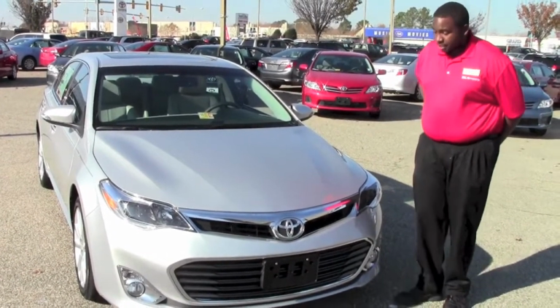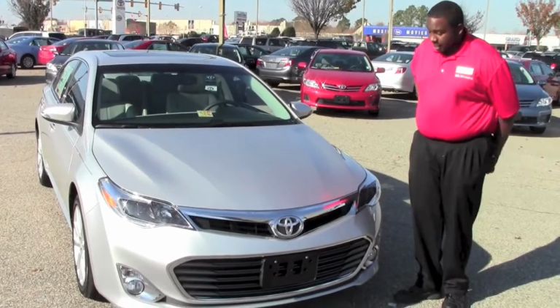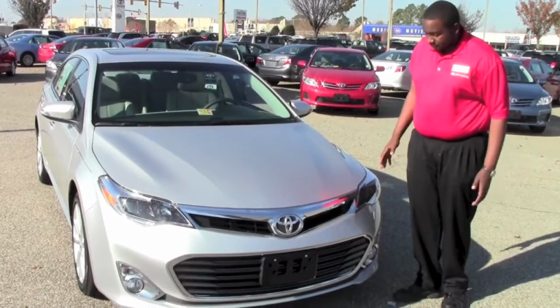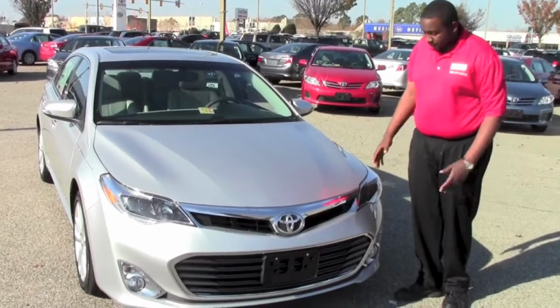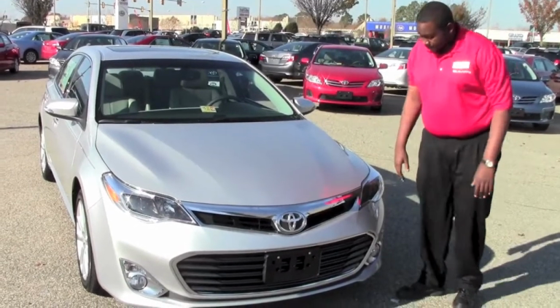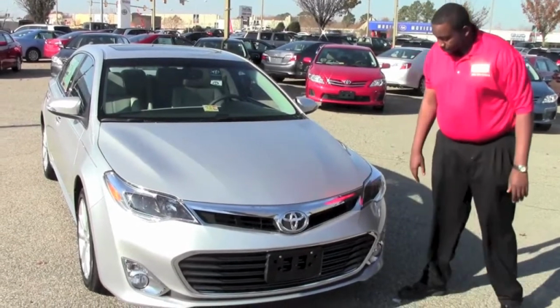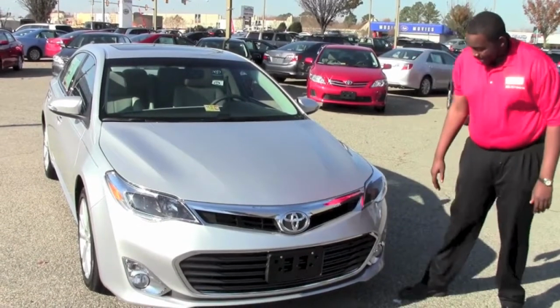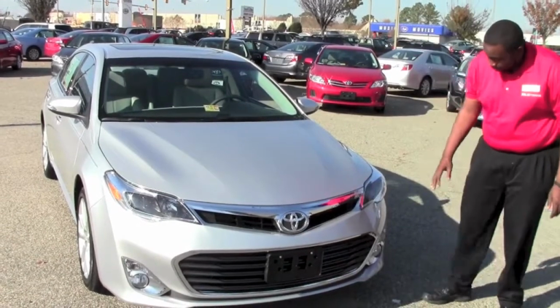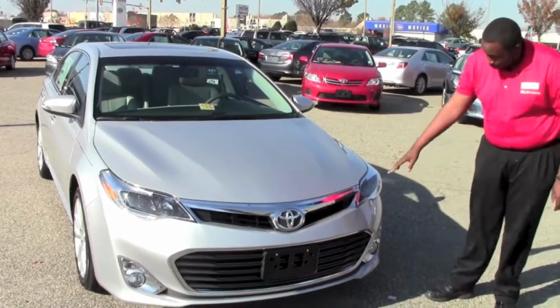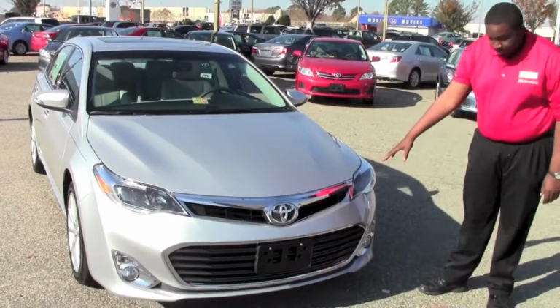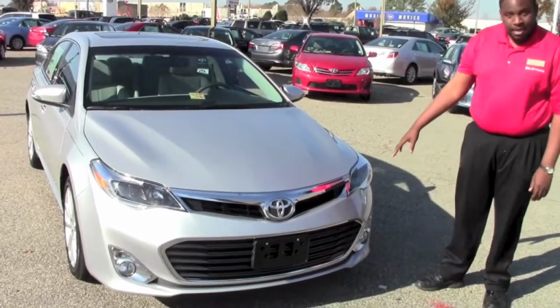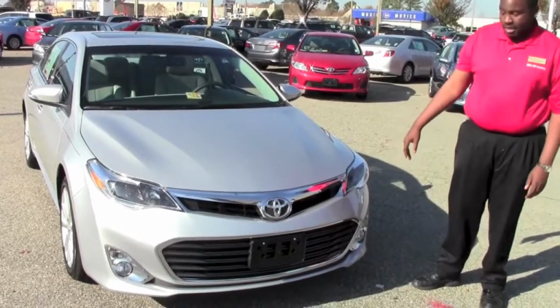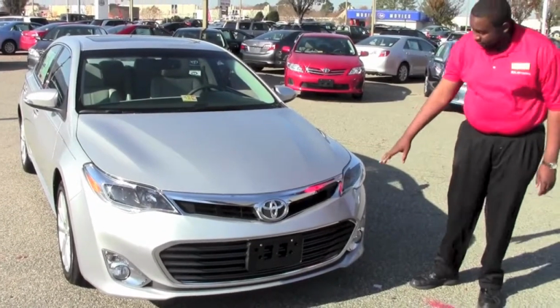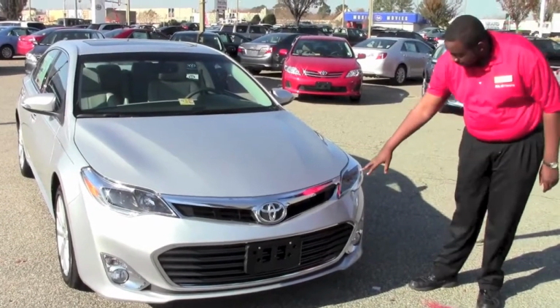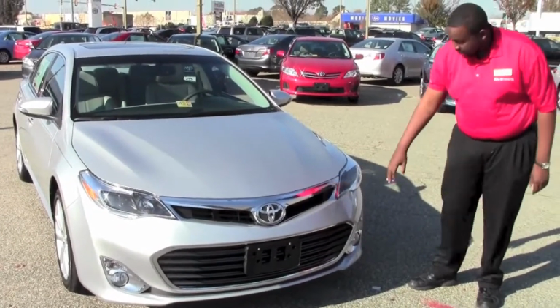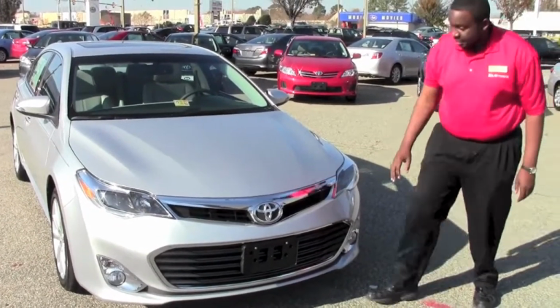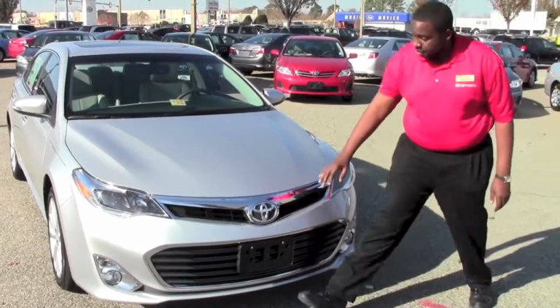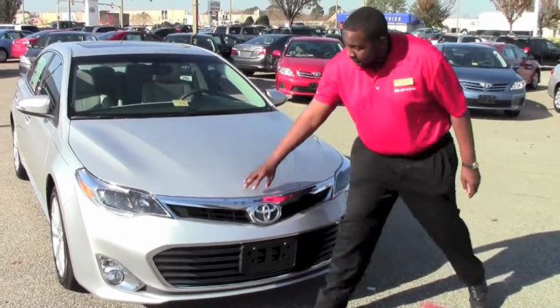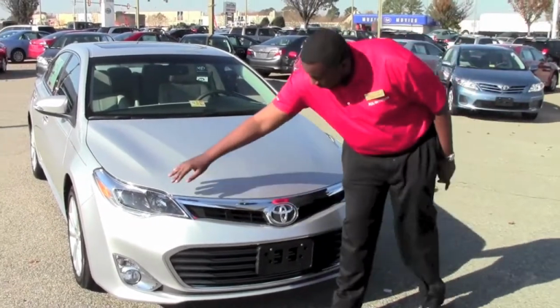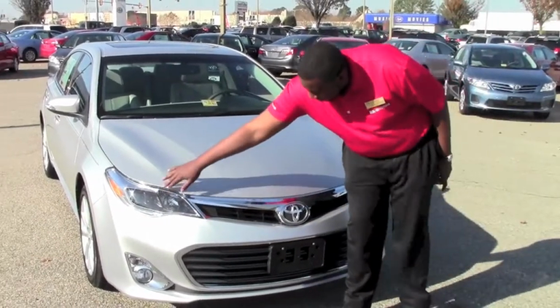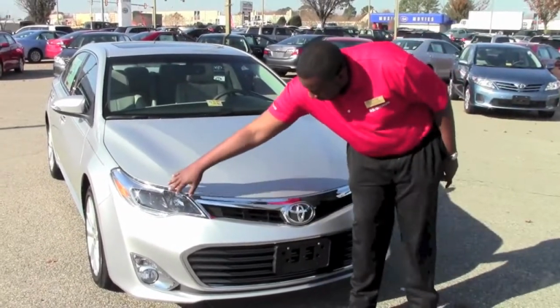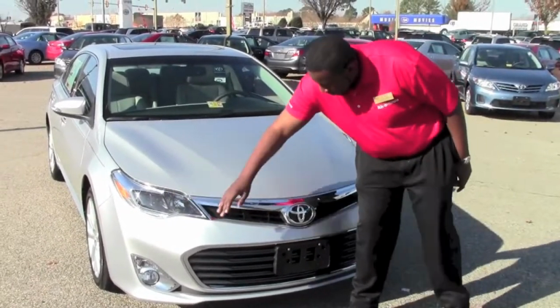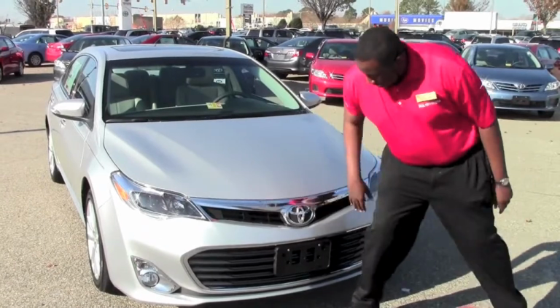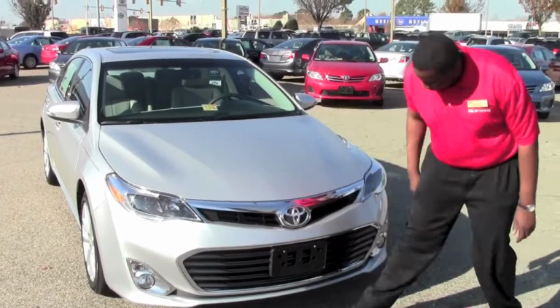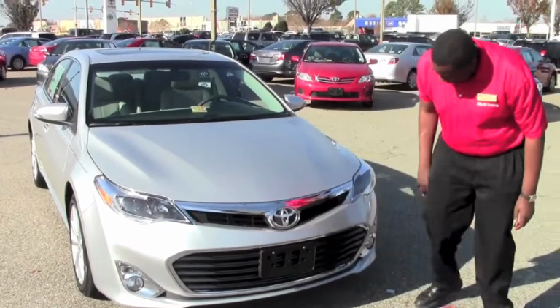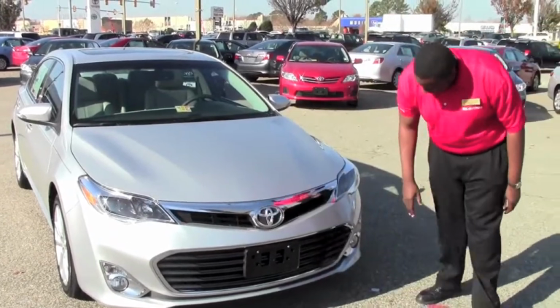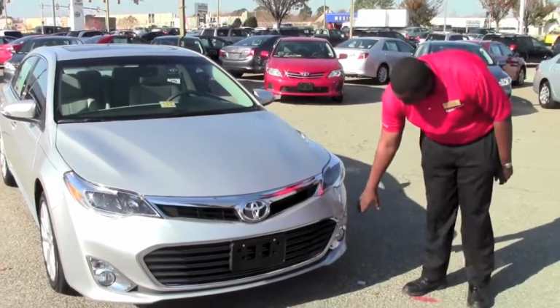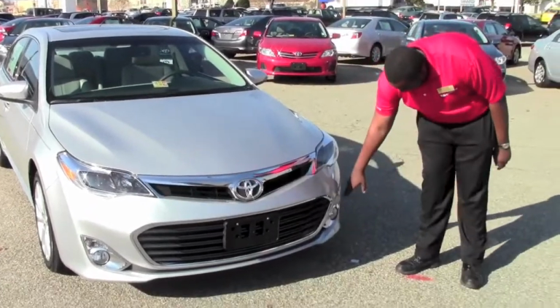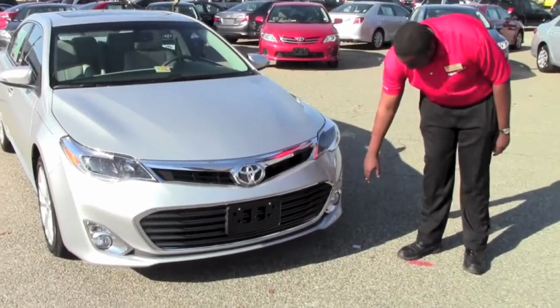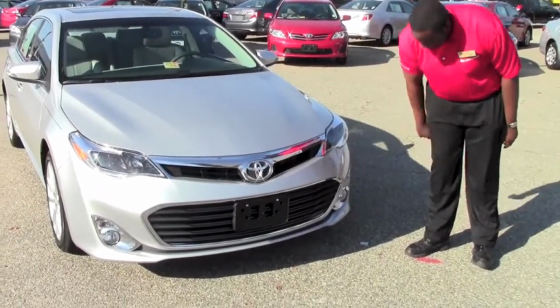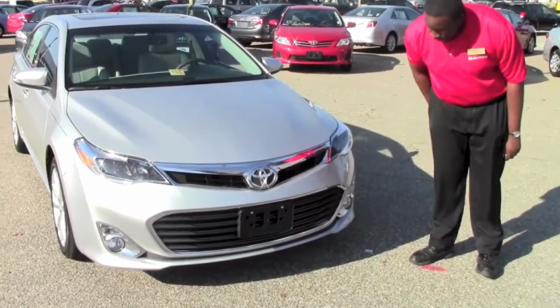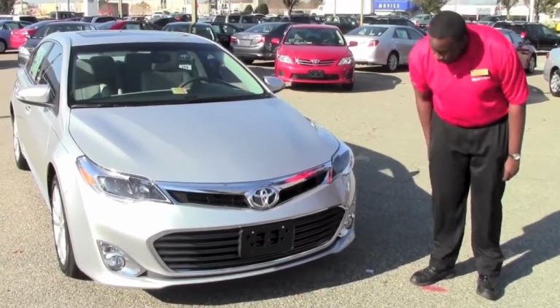Looking at the front of the vehicle, we have a quadra beam headlamp — two sets here, two sets there — as well as your fog lamps on the bottom of the vehicle.